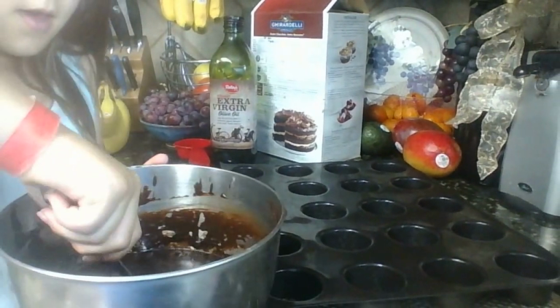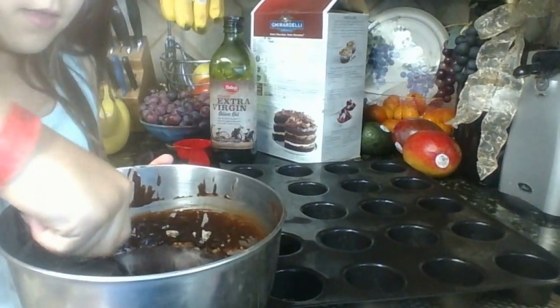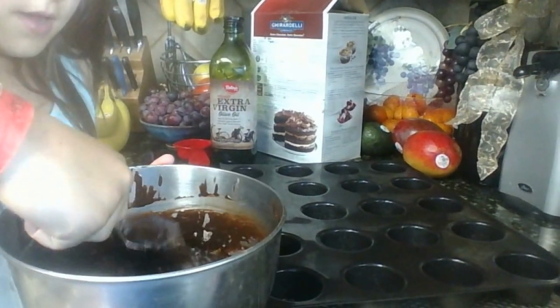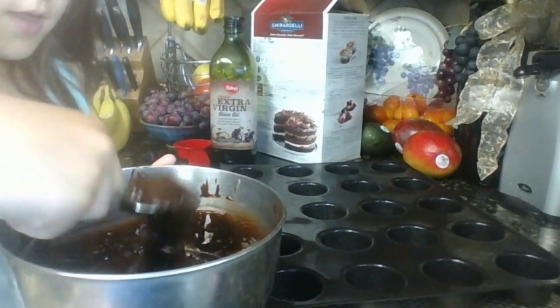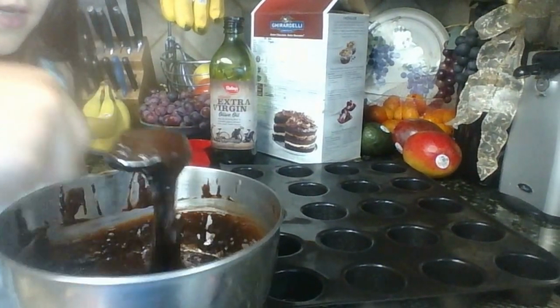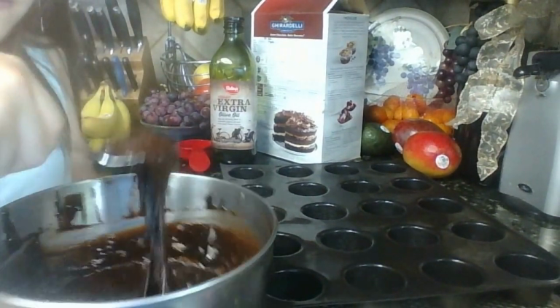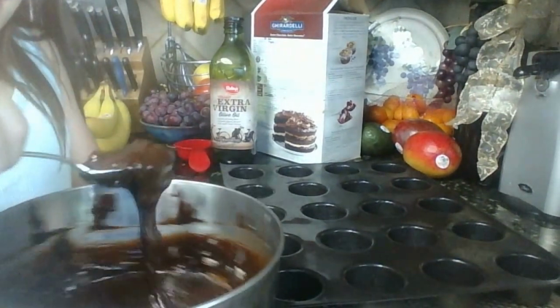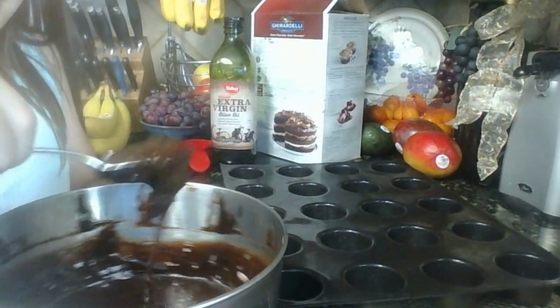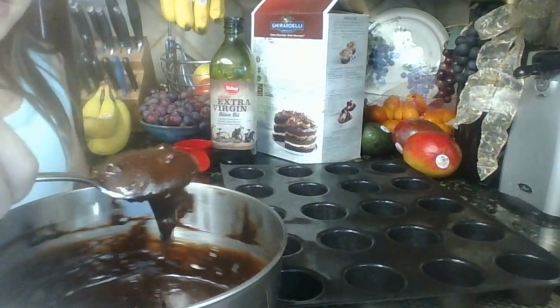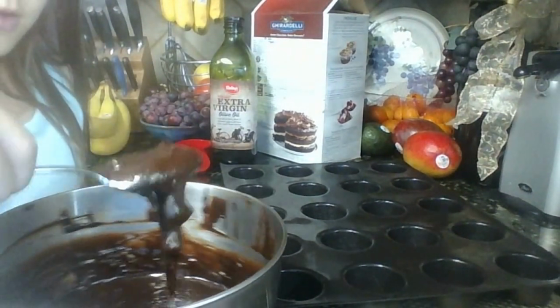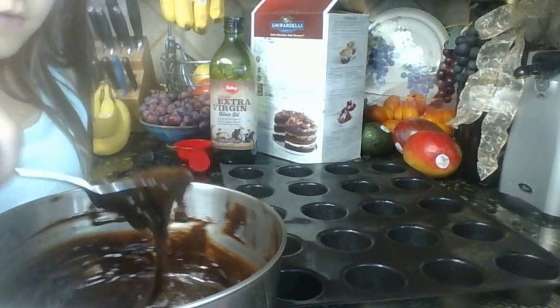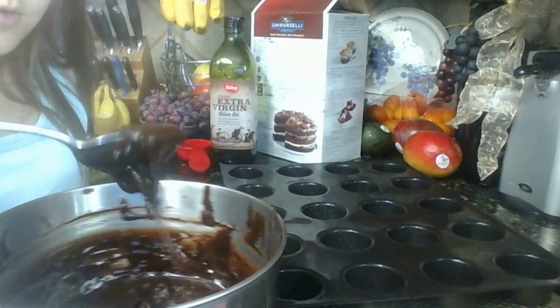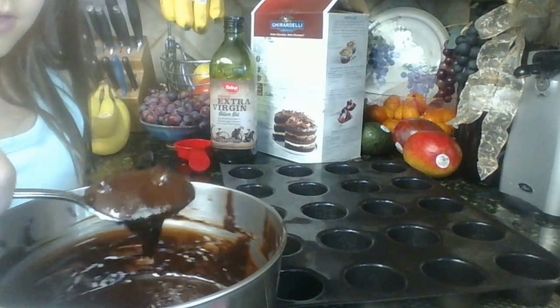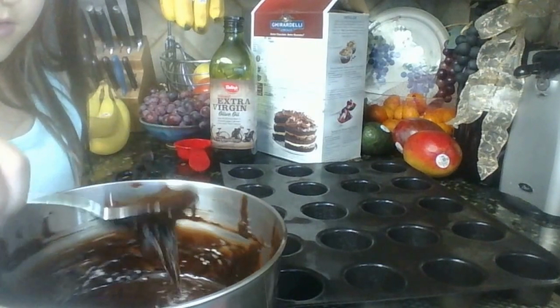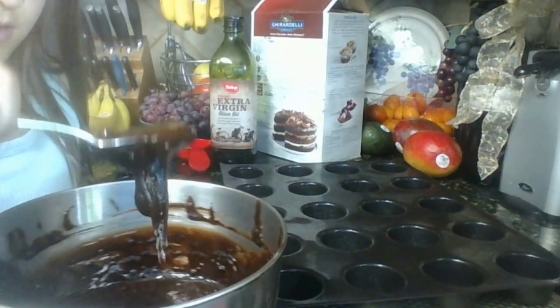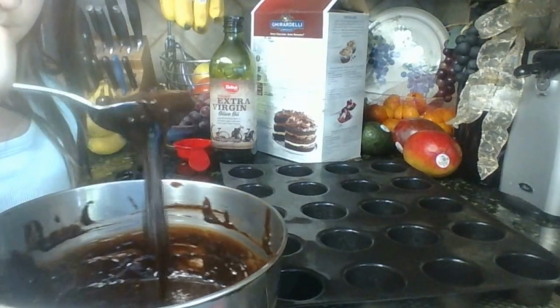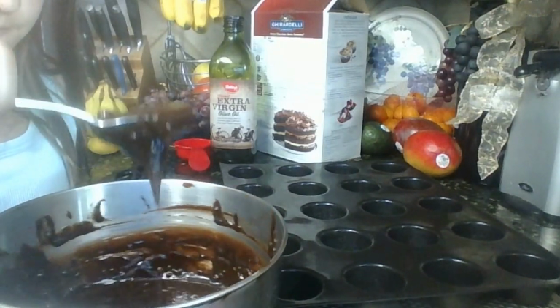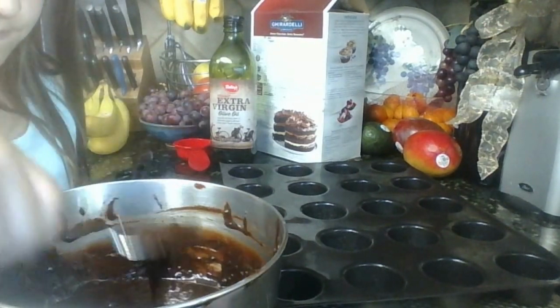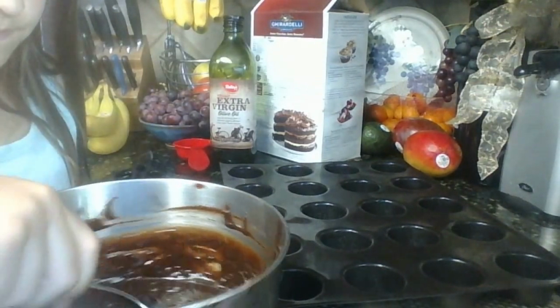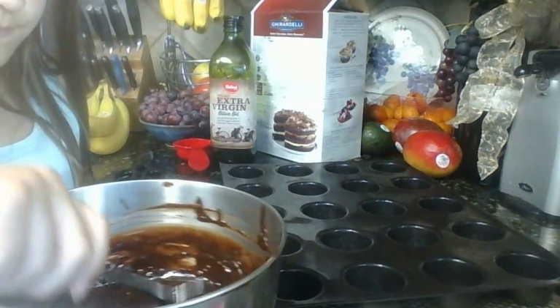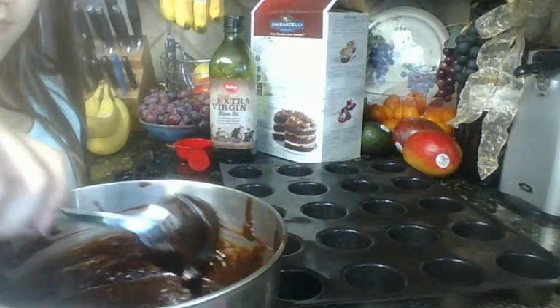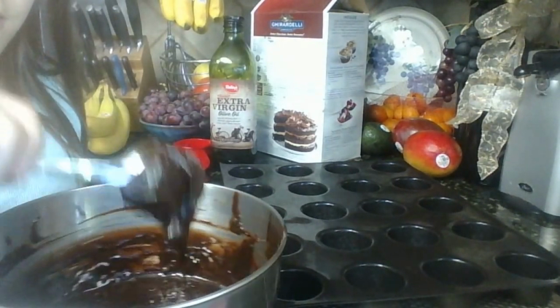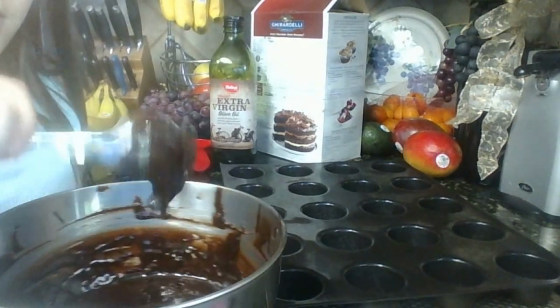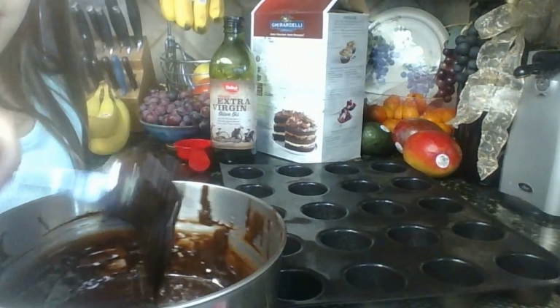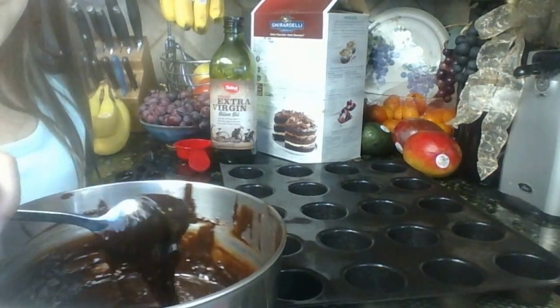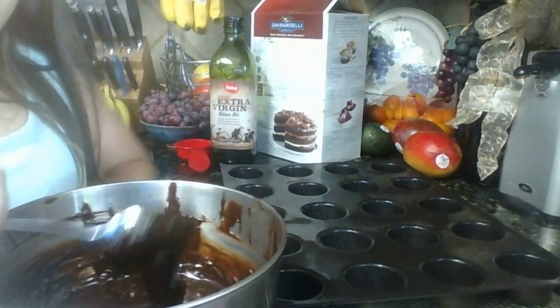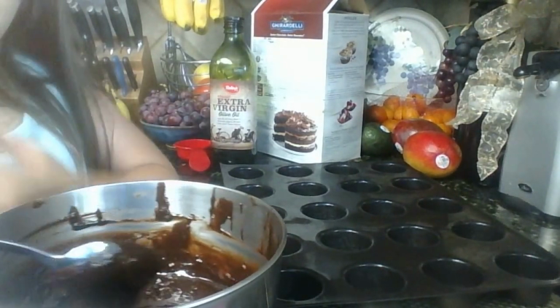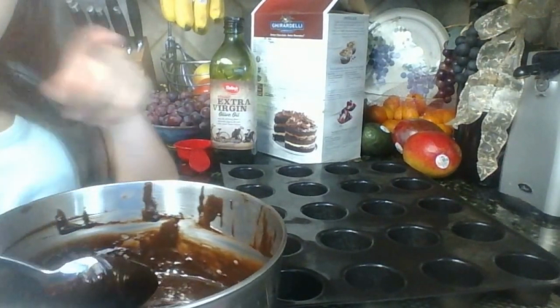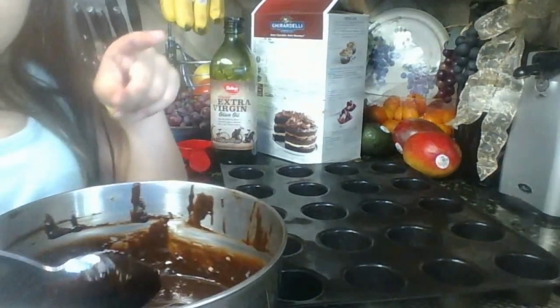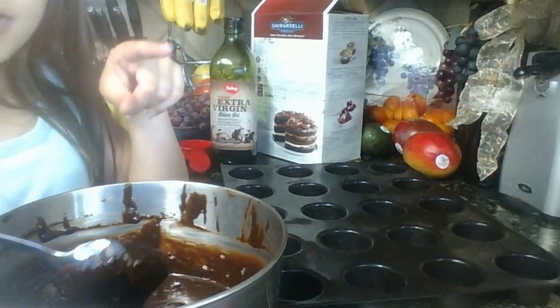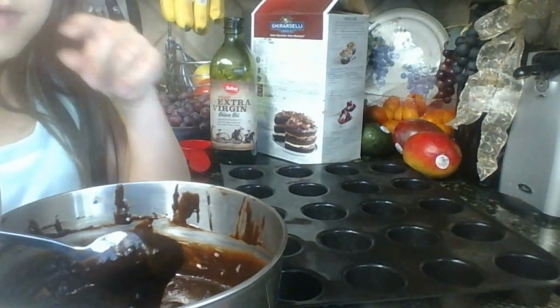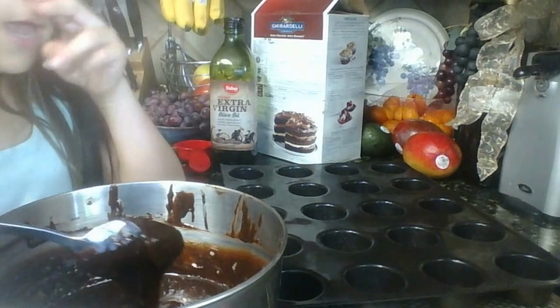The next step after that is pretty easy — all you have to do is put it in the oven. By the way, the oven has to be at 325 degrees.